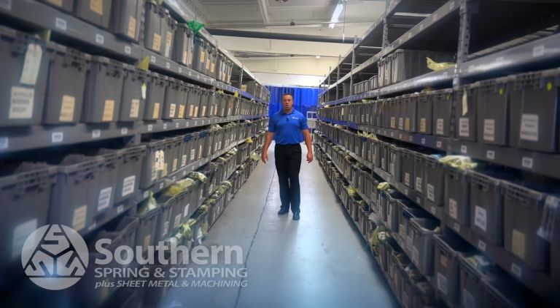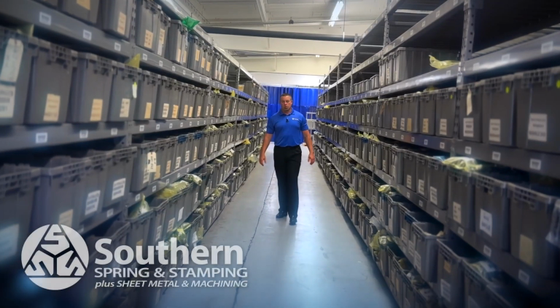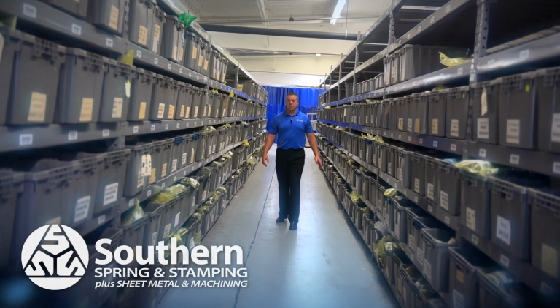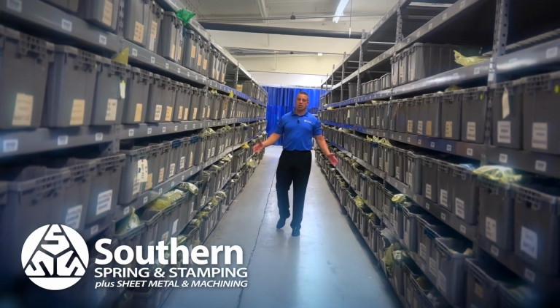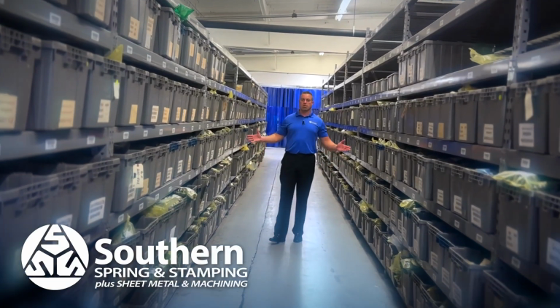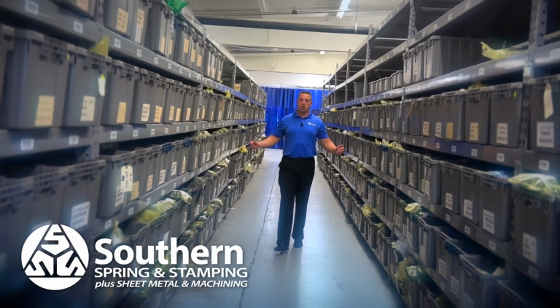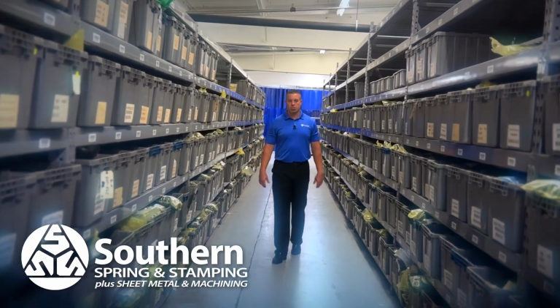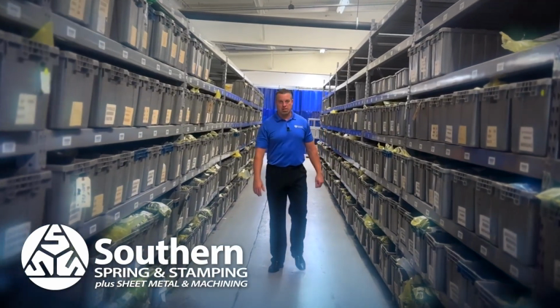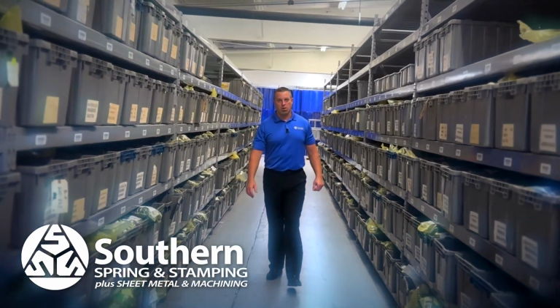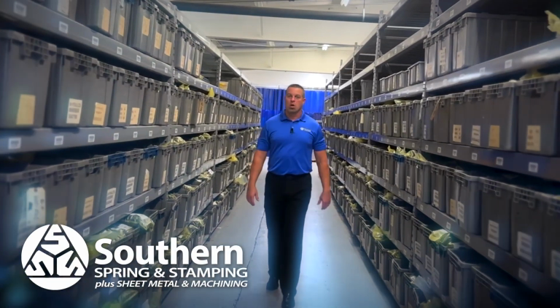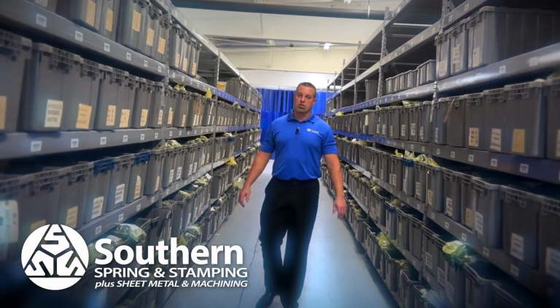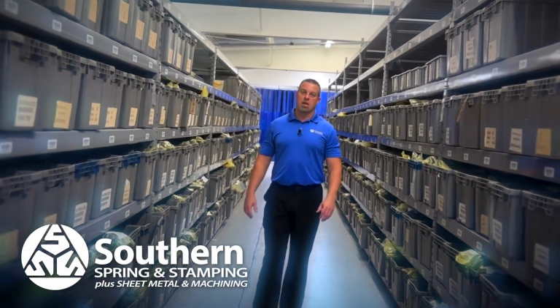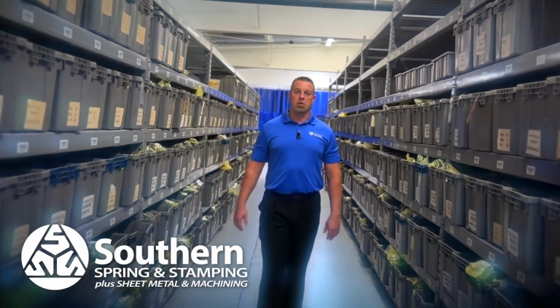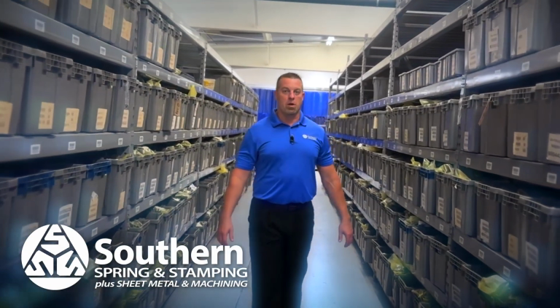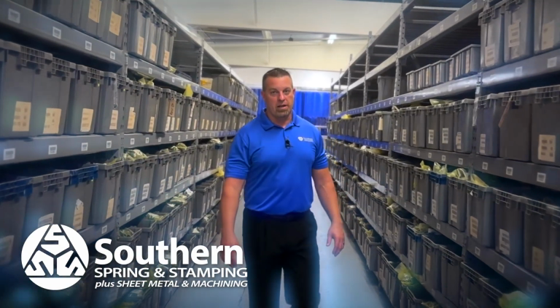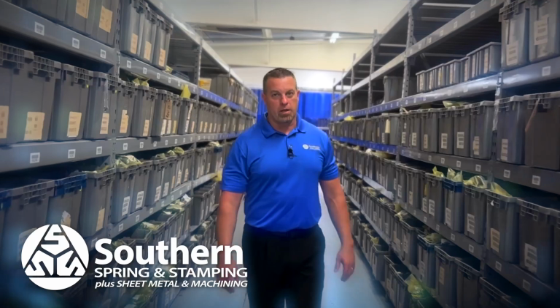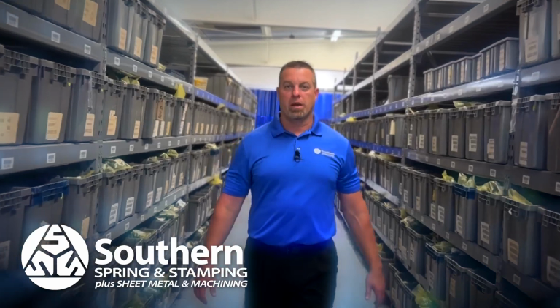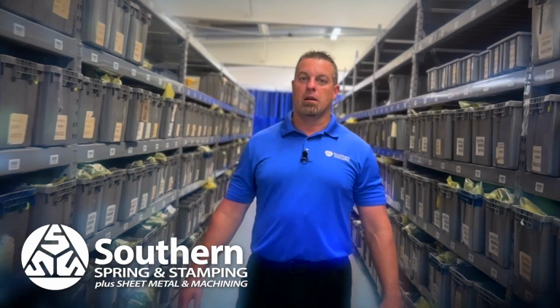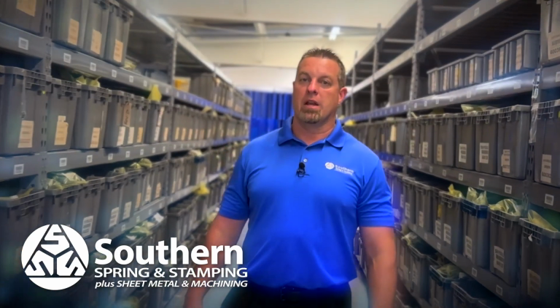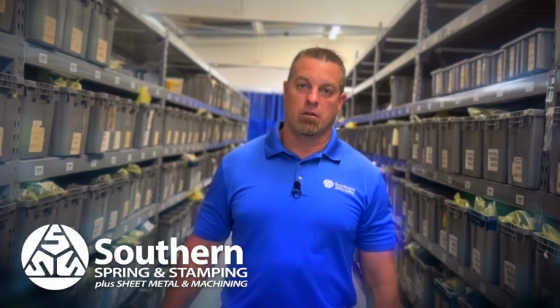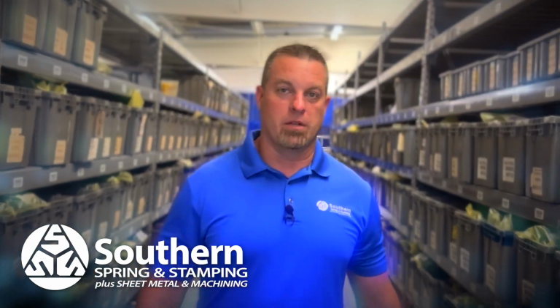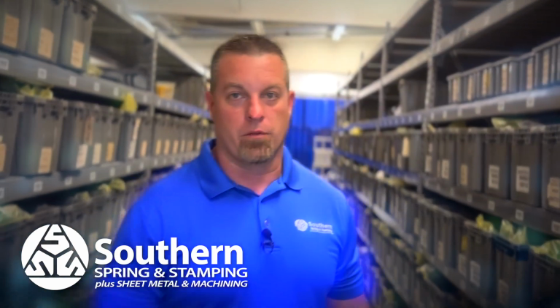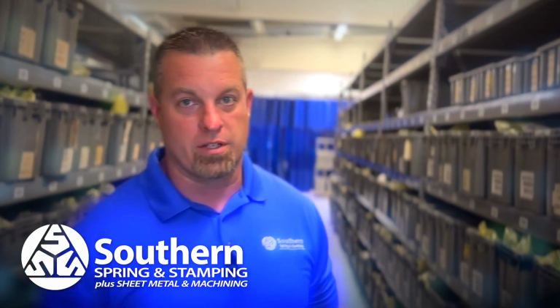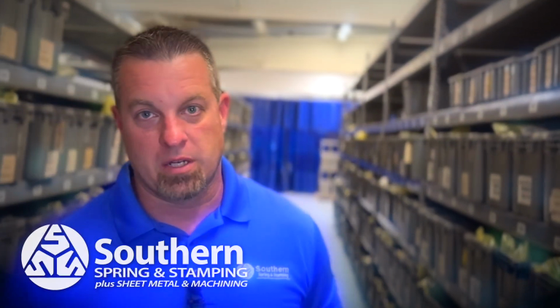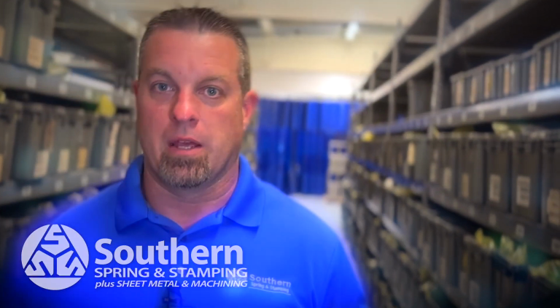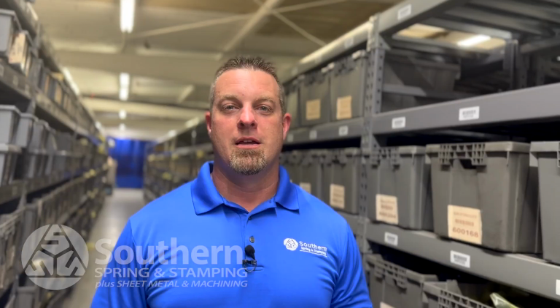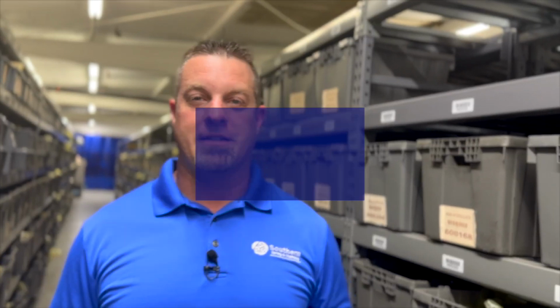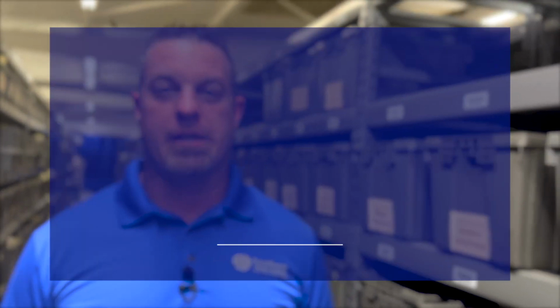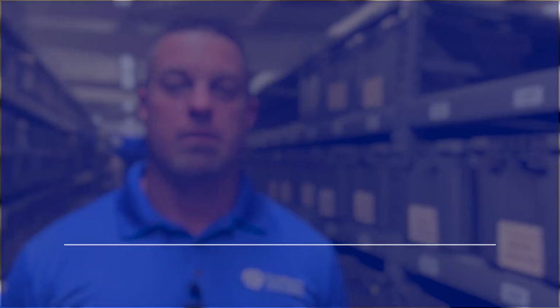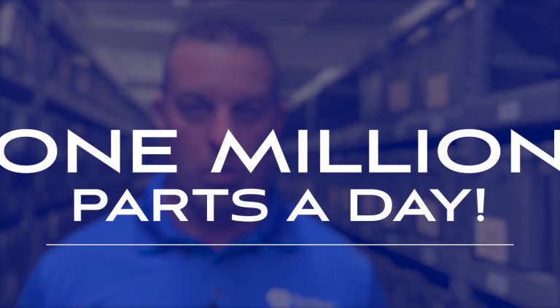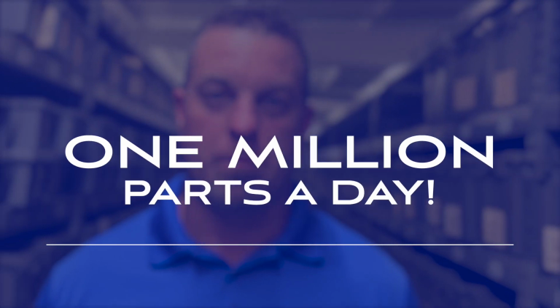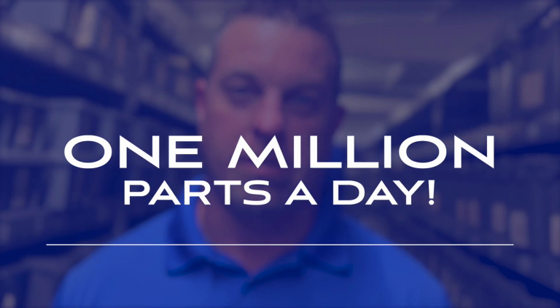What you're seeing here is our largest spring customer. We ship them a million parts a day and we make over 950 different versions of springs for them. 1 million parts a day.